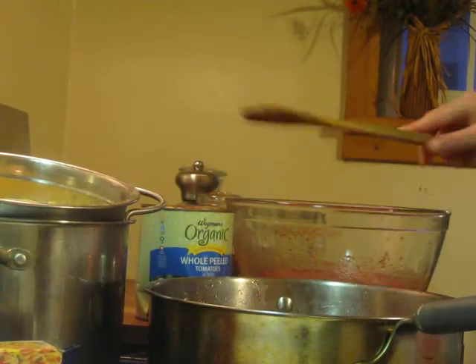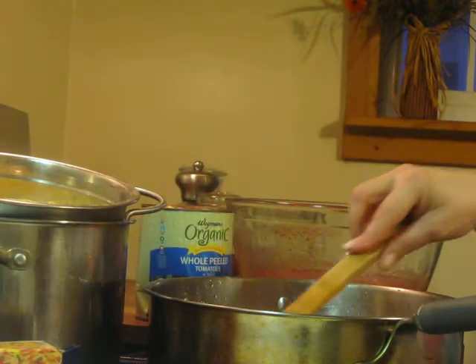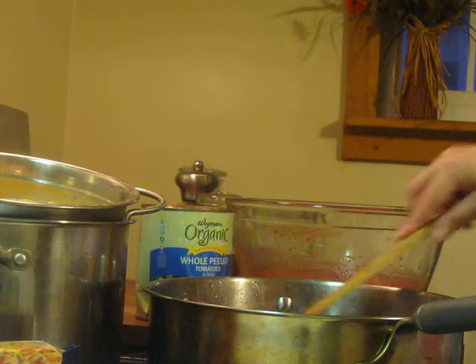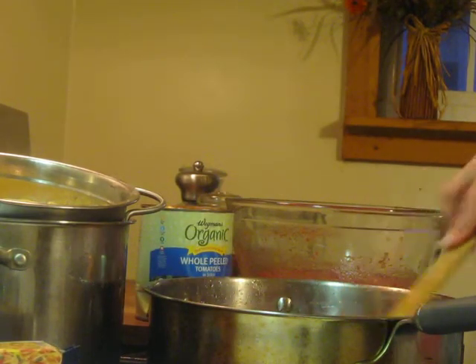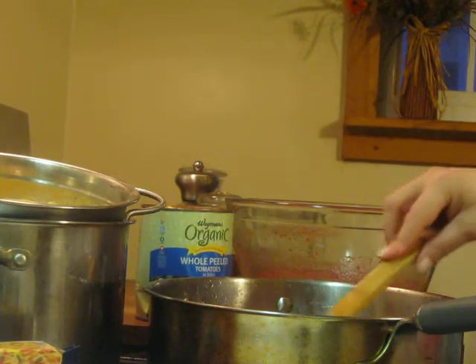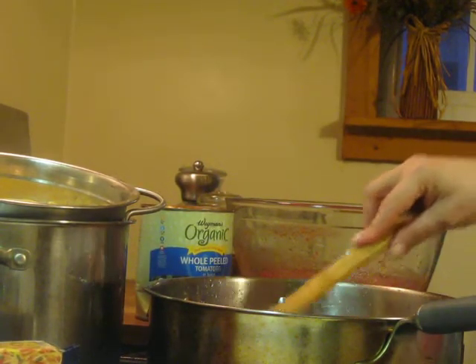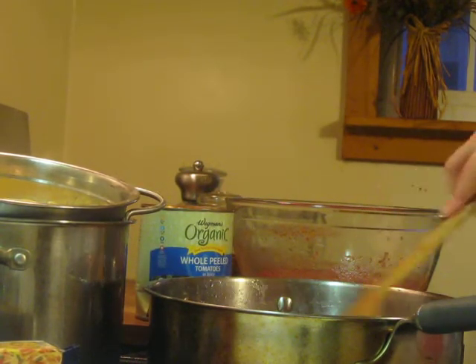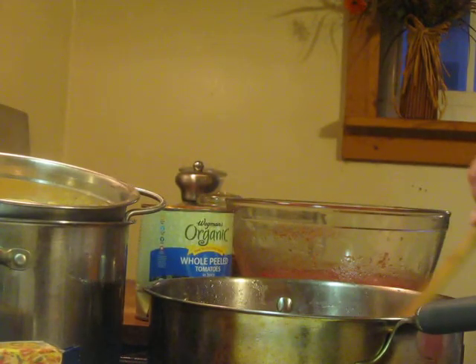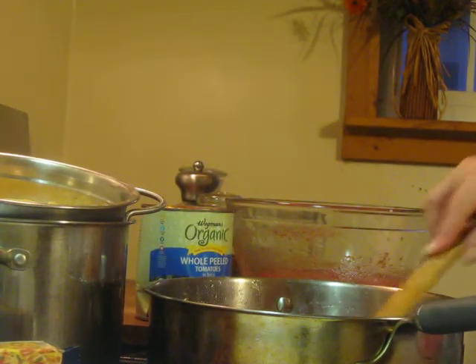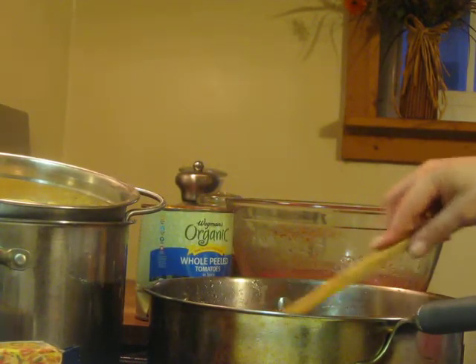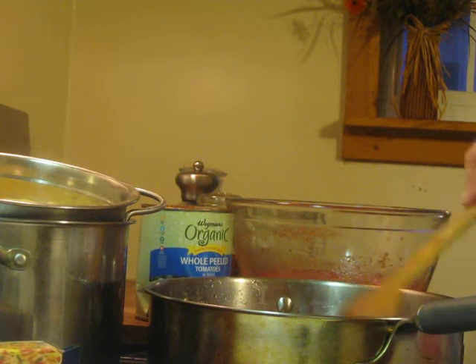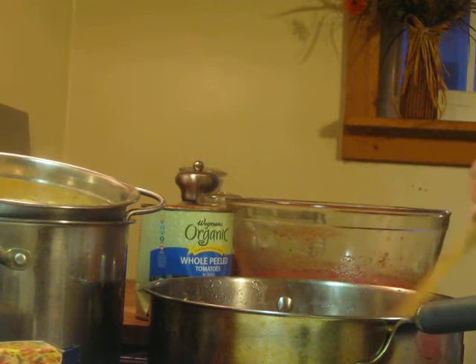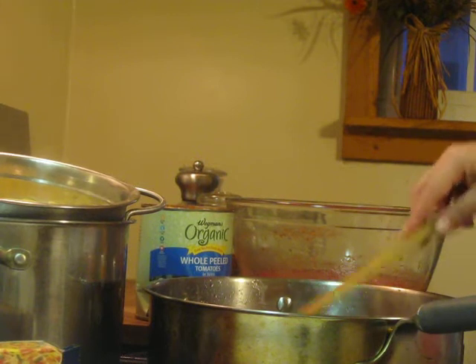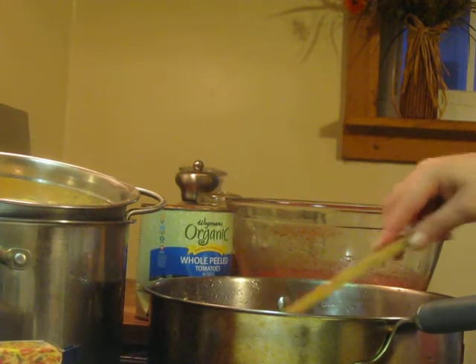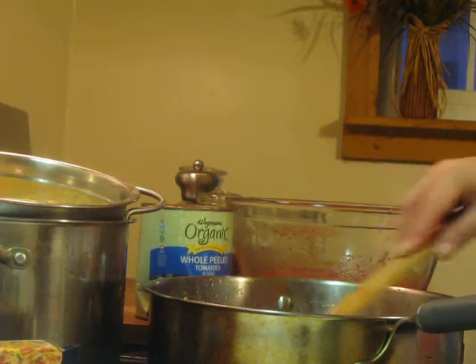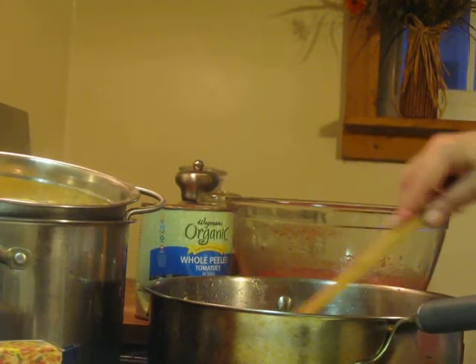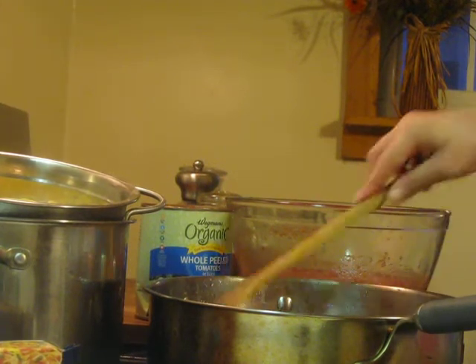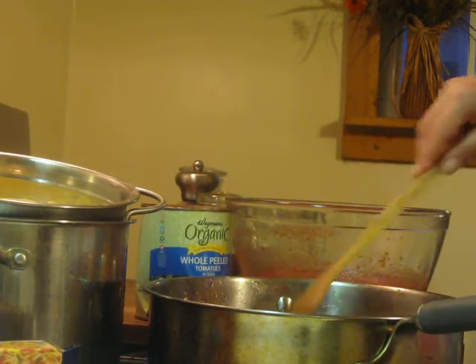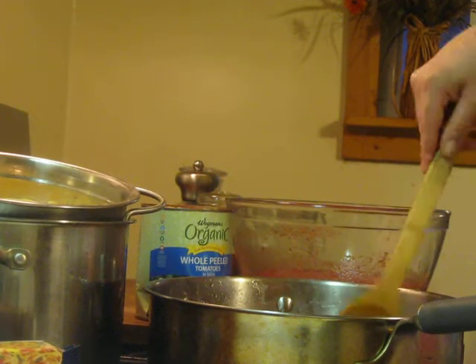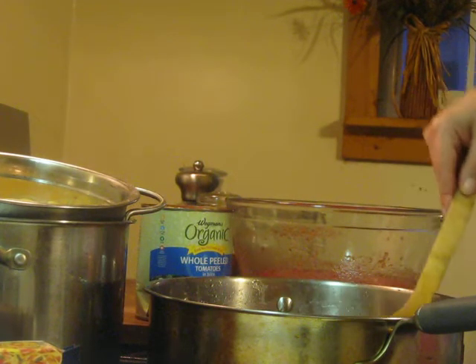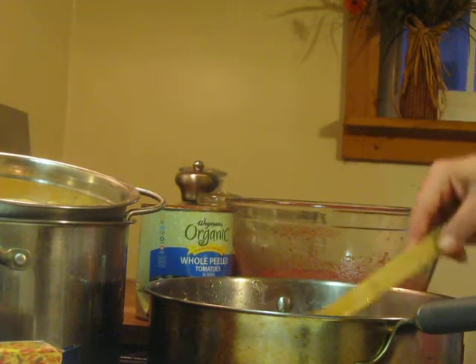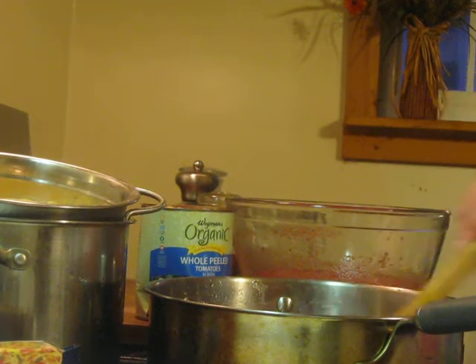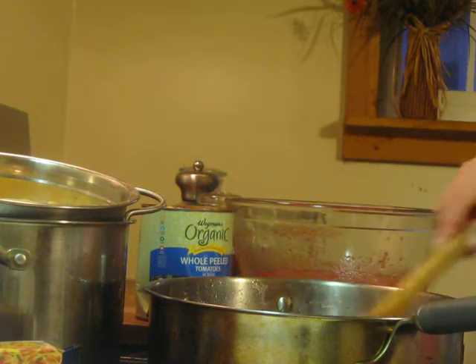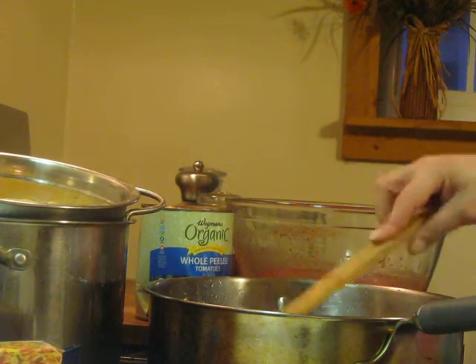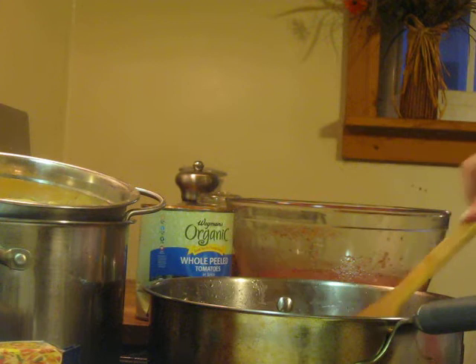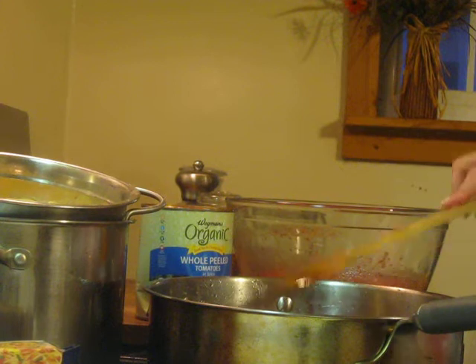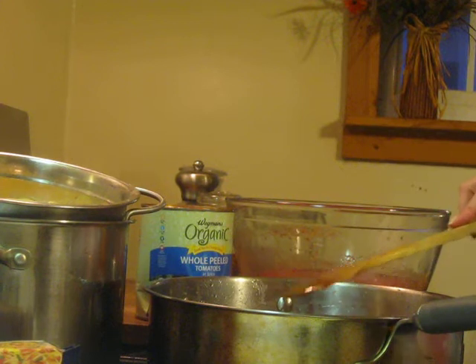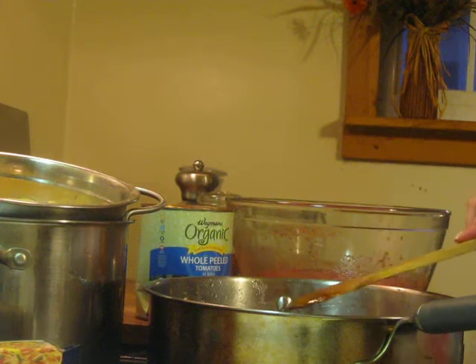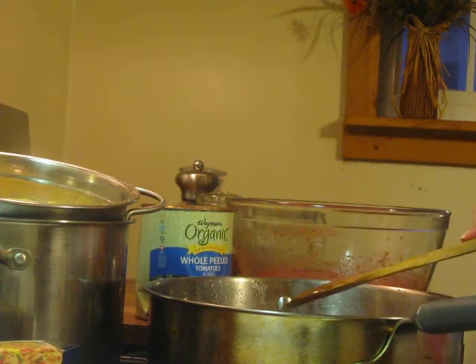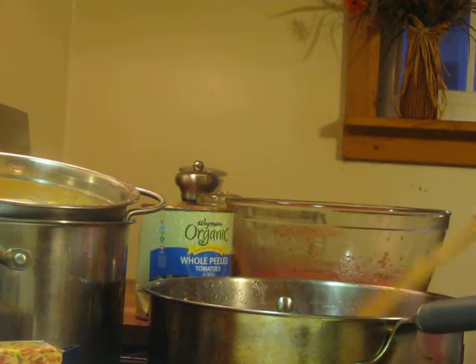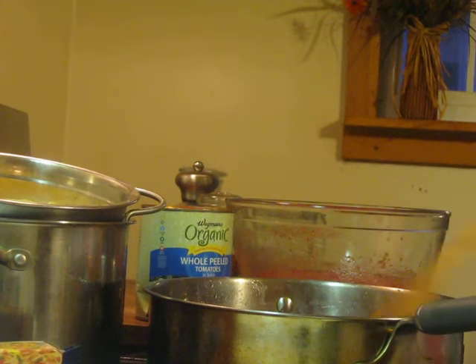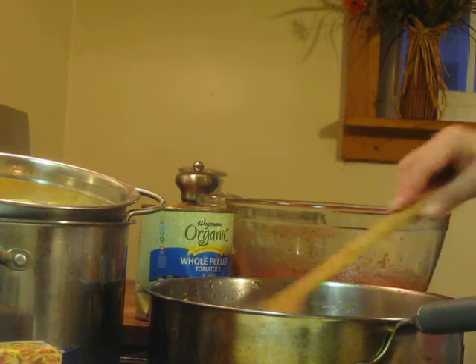Put the bacon grease in a canning jar — it'll last in there, I say forever, but I use it faster than that, so a couple of weeks. The best thing to make with it is fried eggs with bacon grease. That's the best thing.